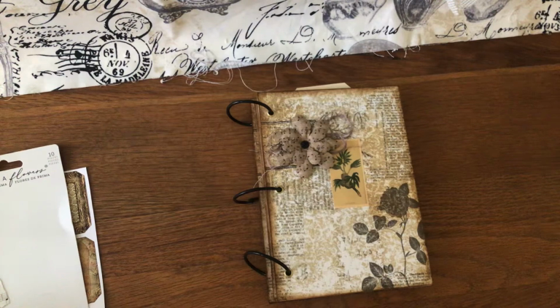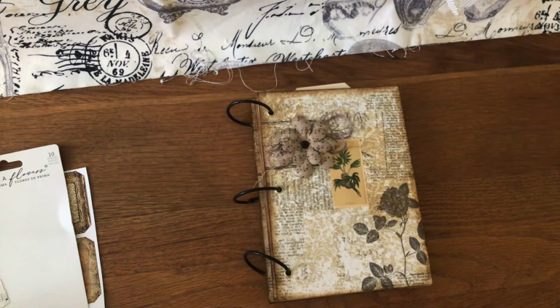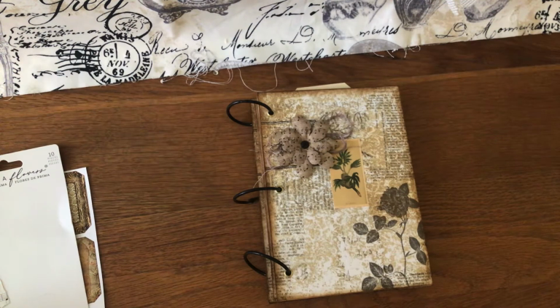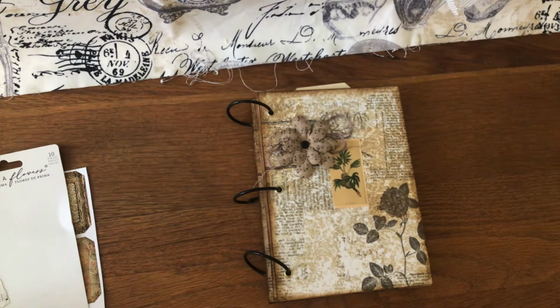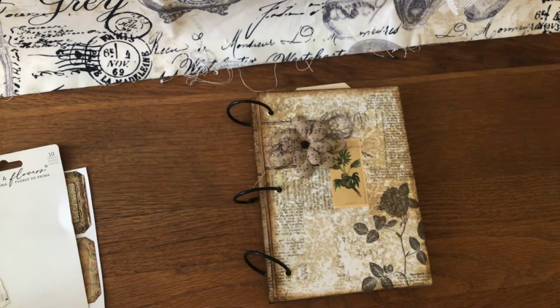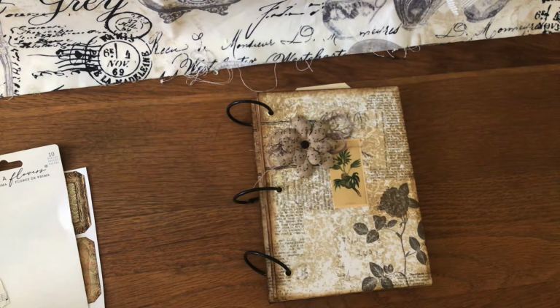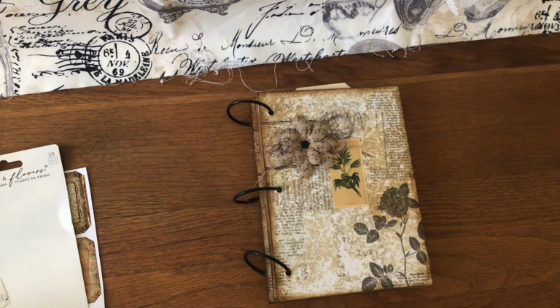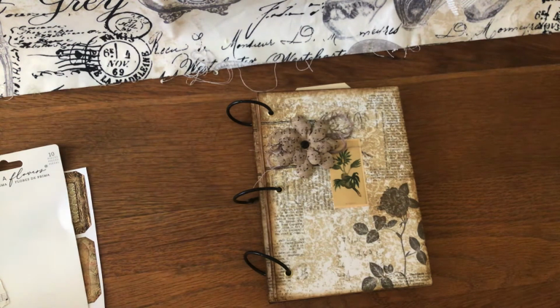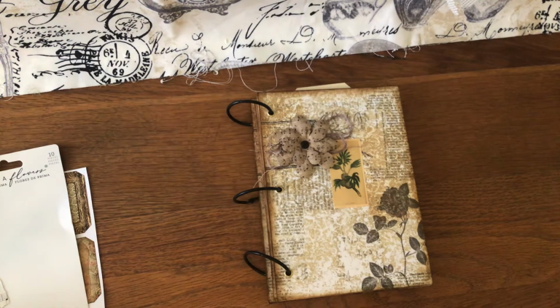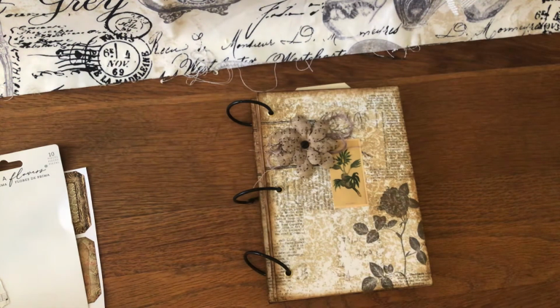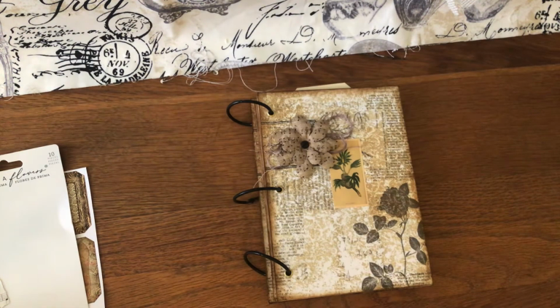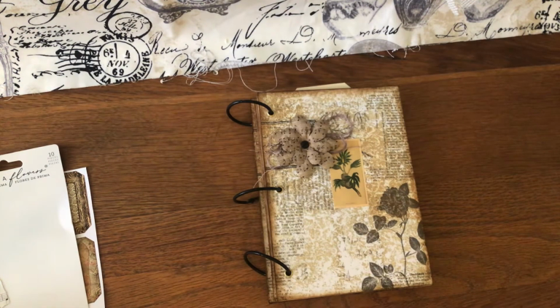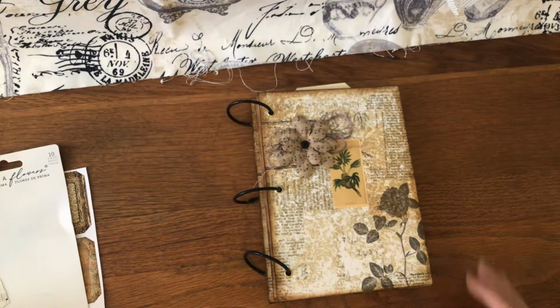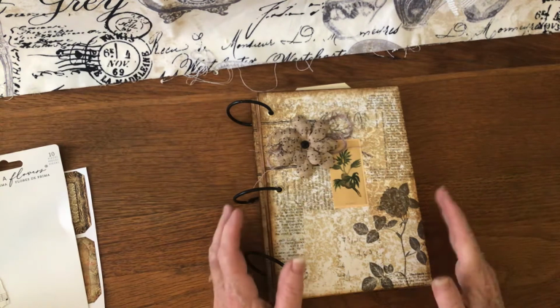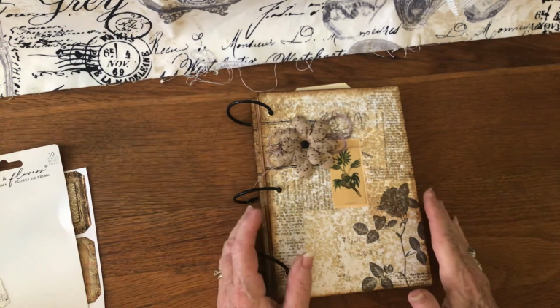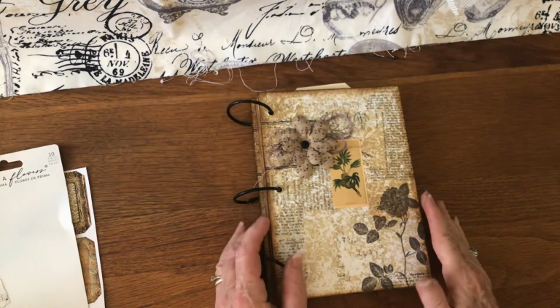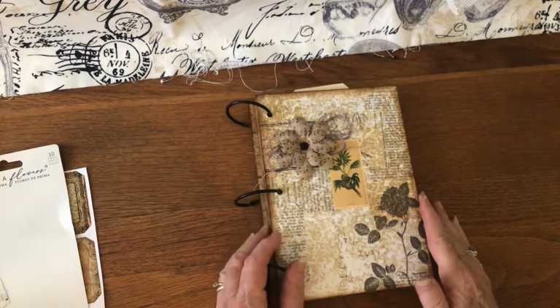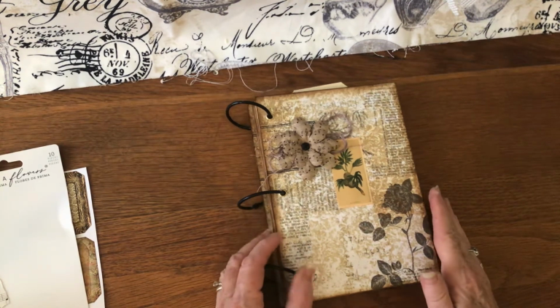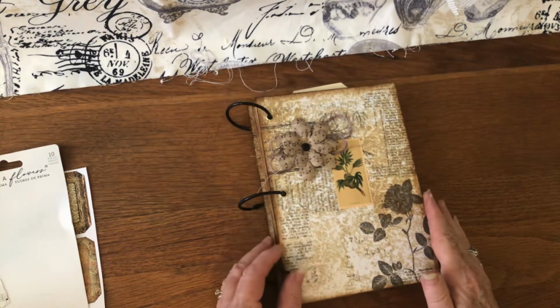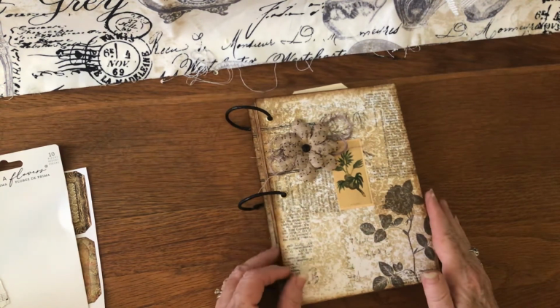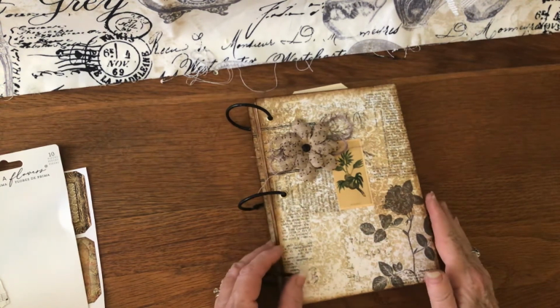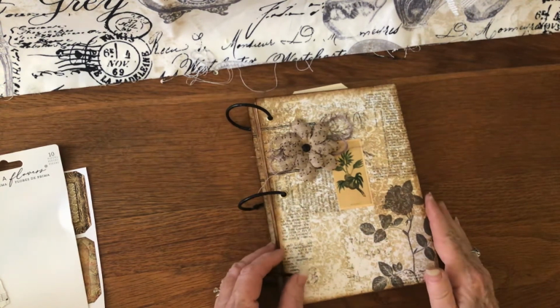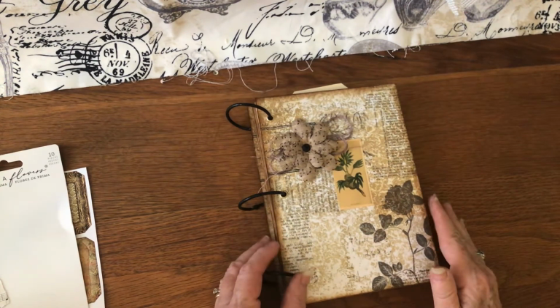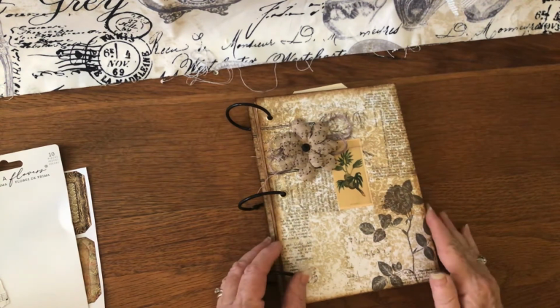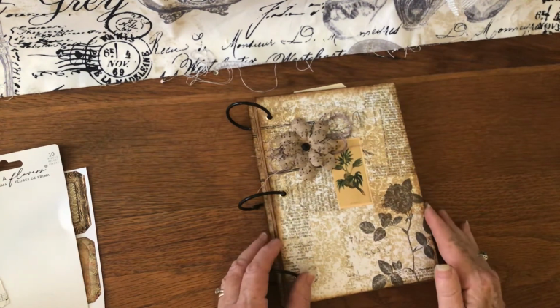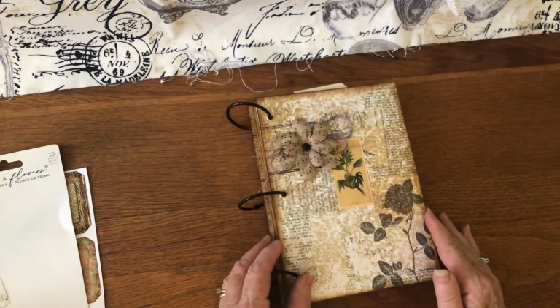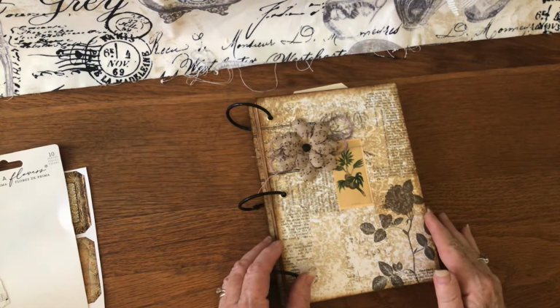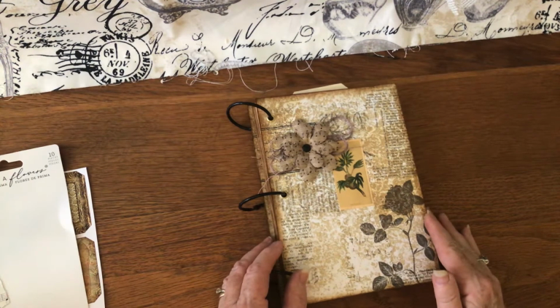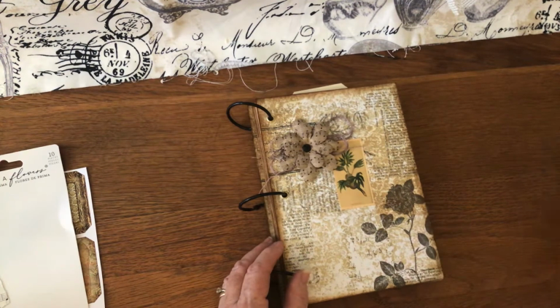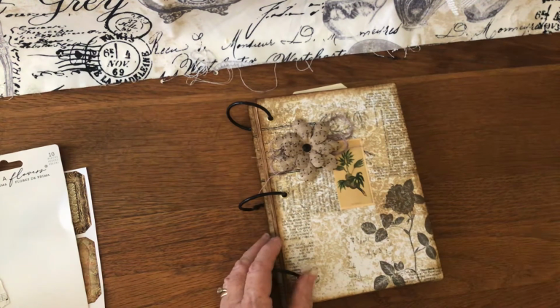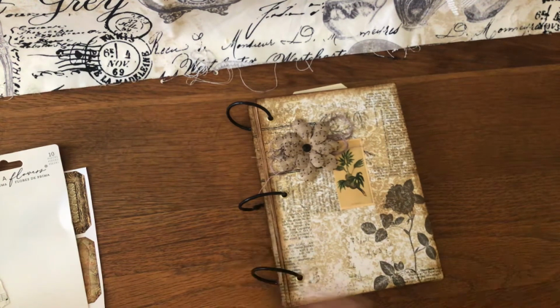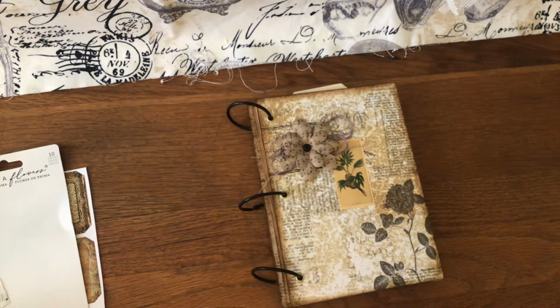Good morning, everyone. Welcome back to my channel. I'm going to do a real quick flip through of my newest ephemera book using Tracy's Digis.